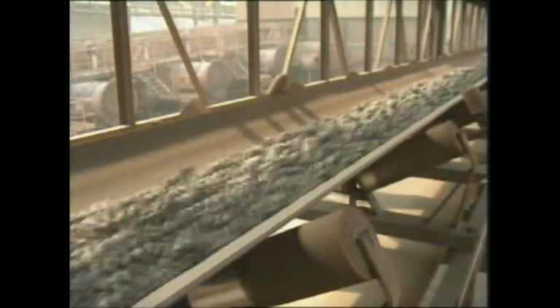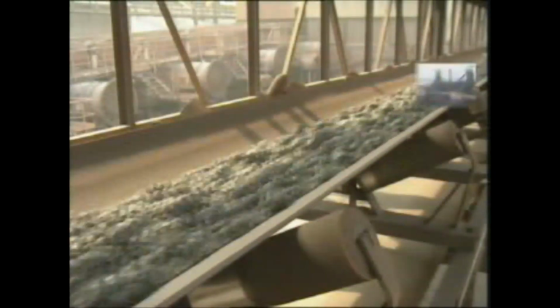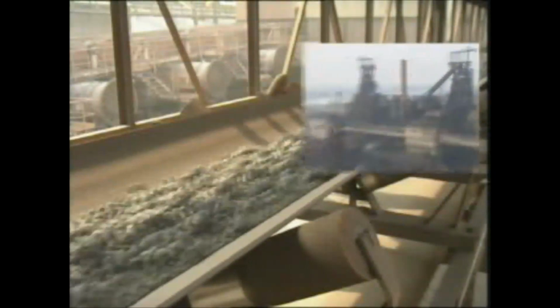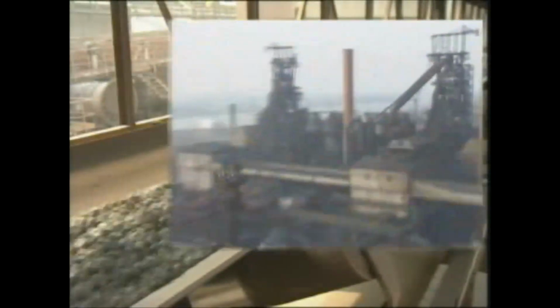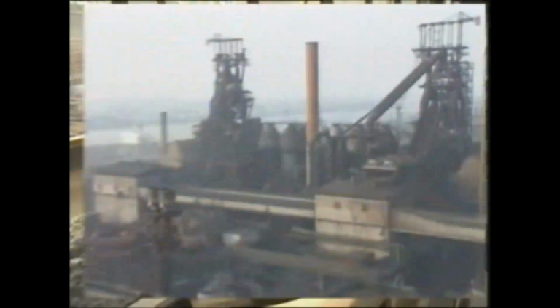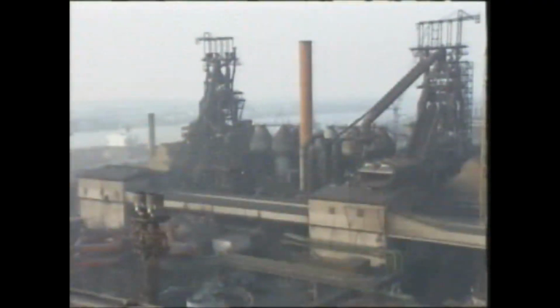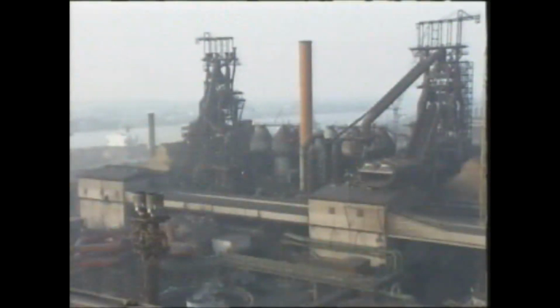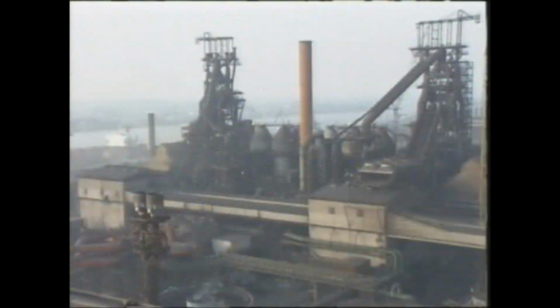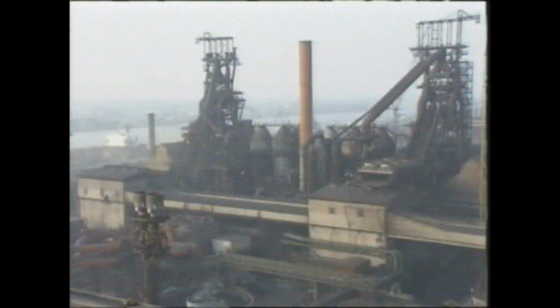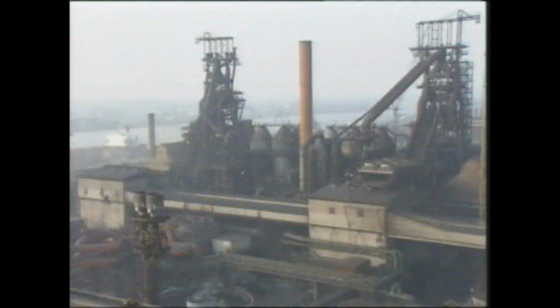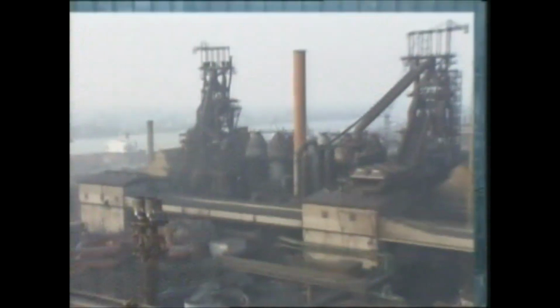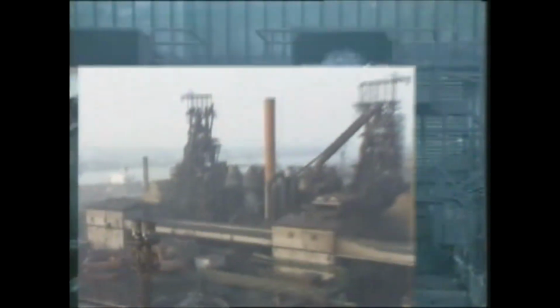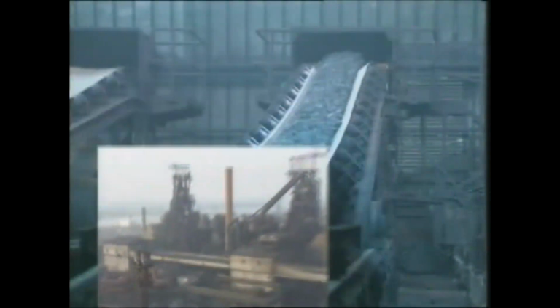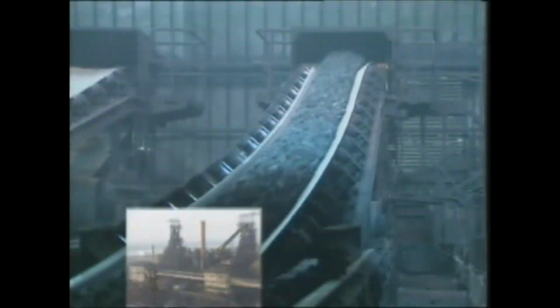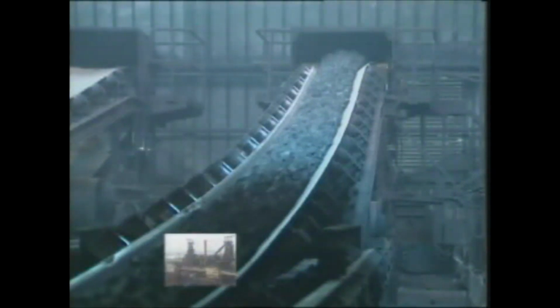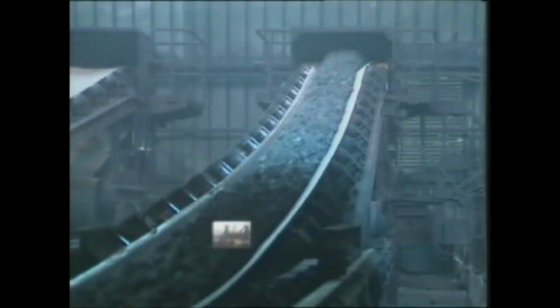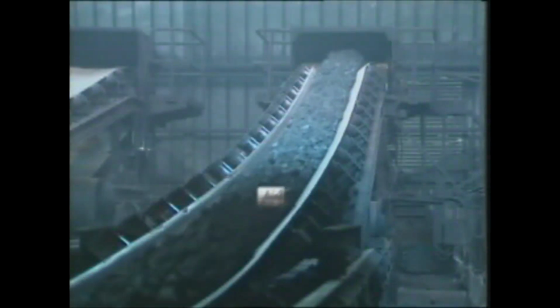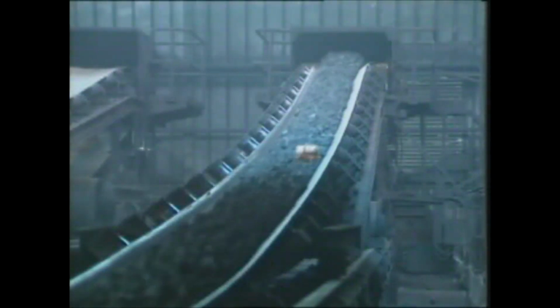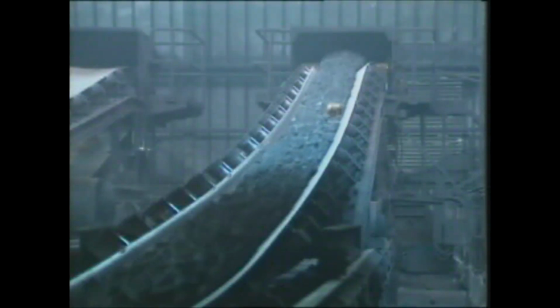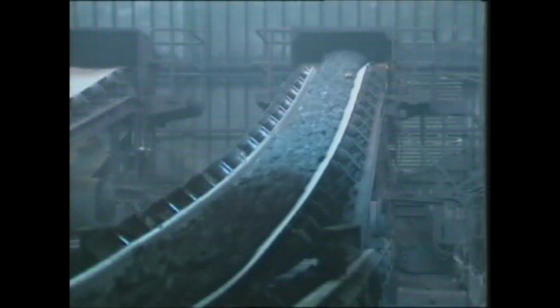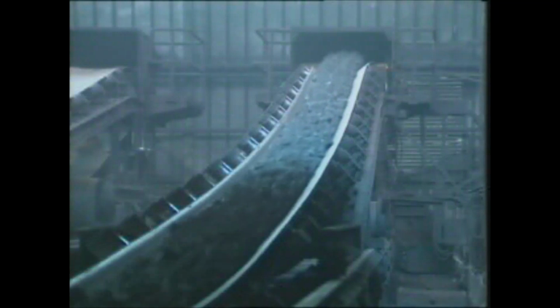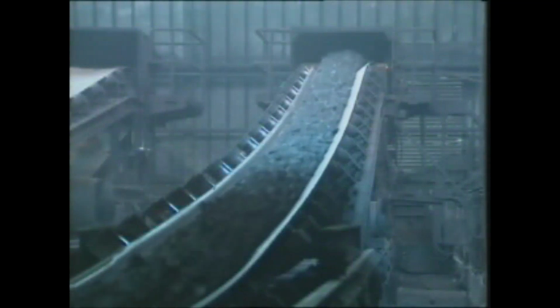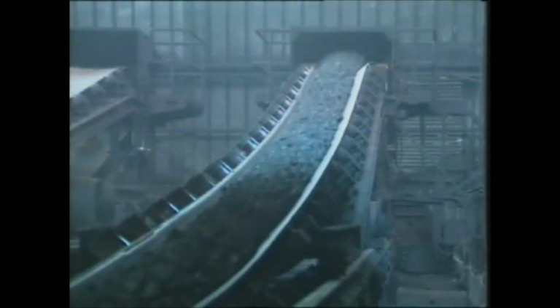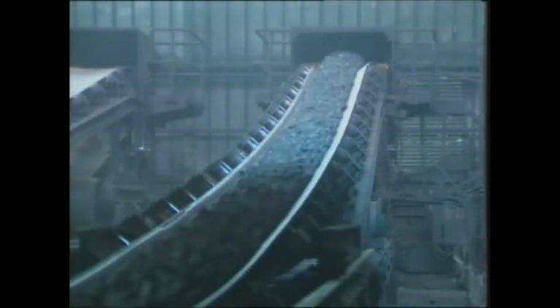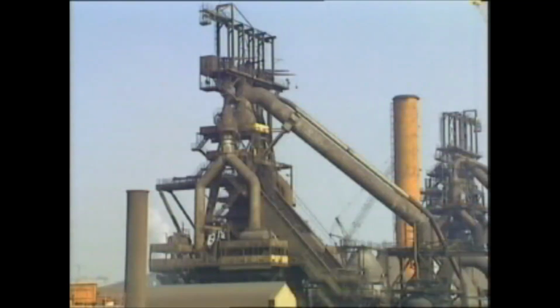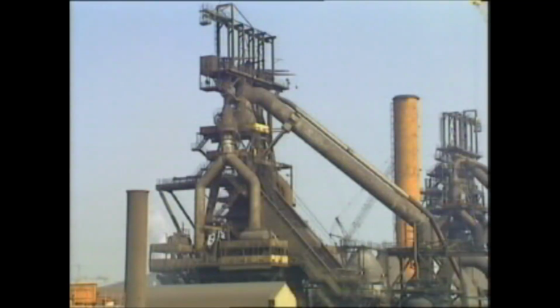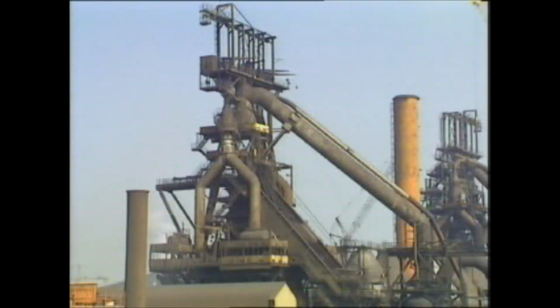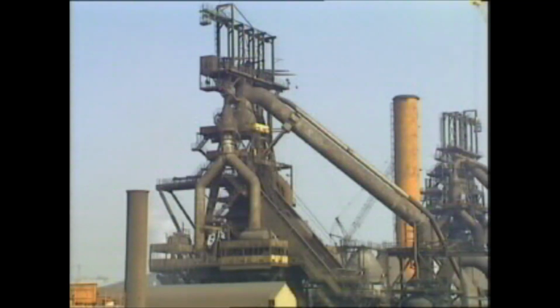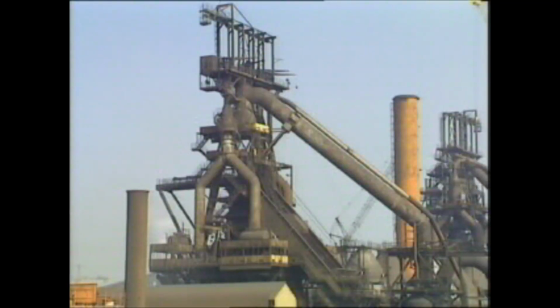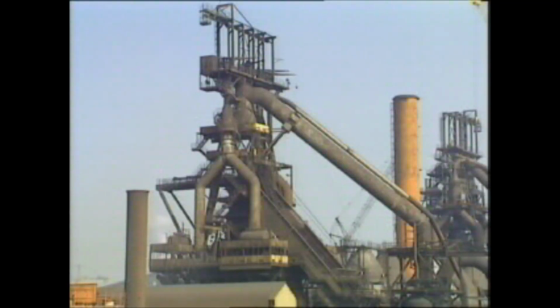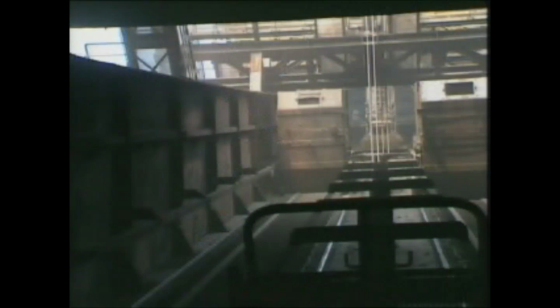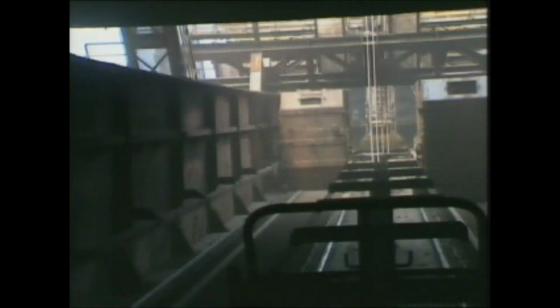The blast furnace operation. Sinter, lump coke, and limestone are via conveyor belts or skips transported to the top of the blast furnace.